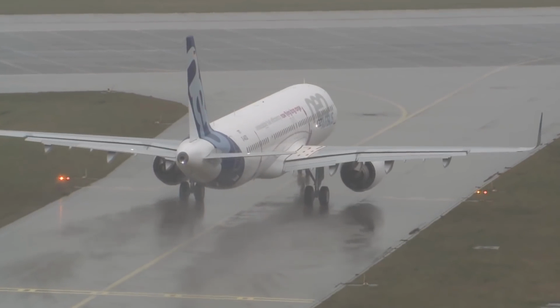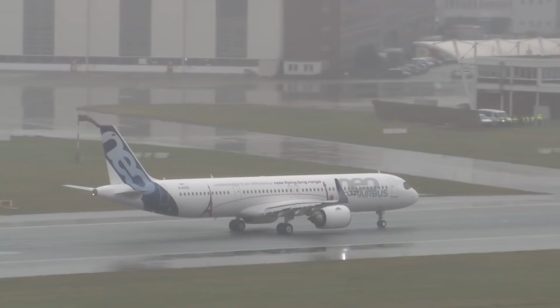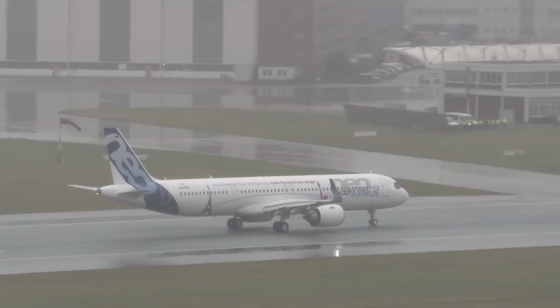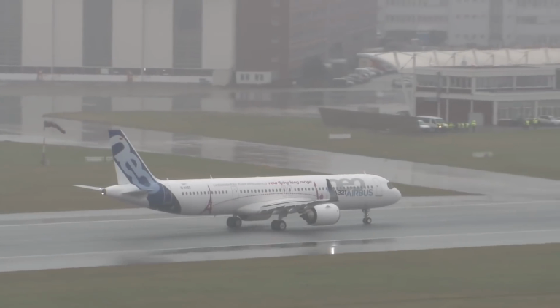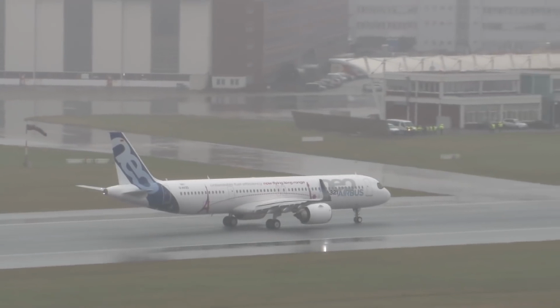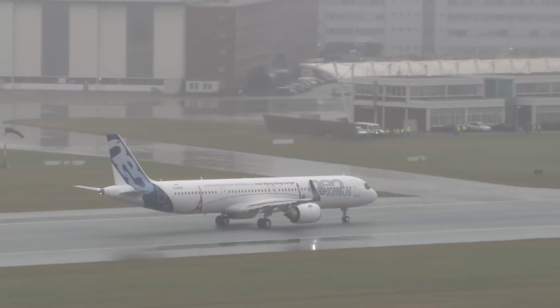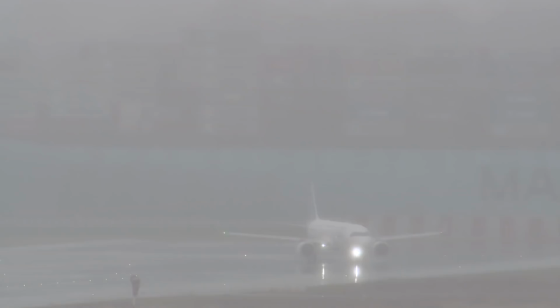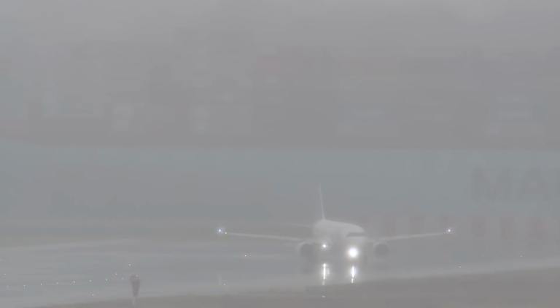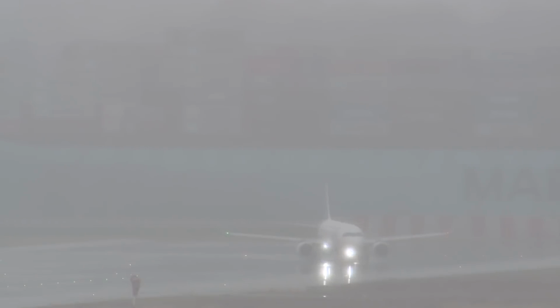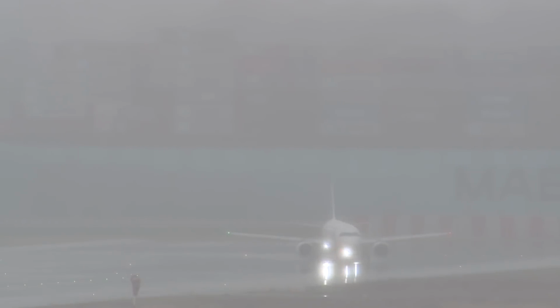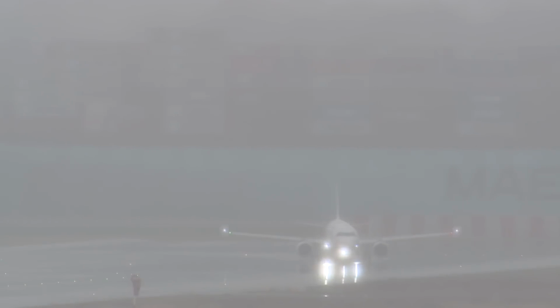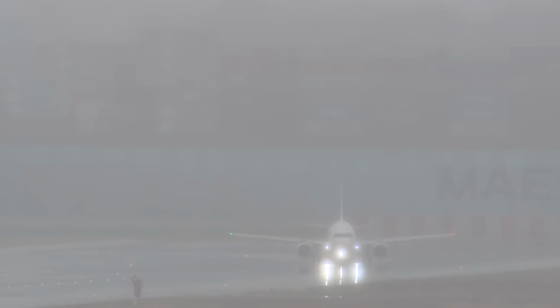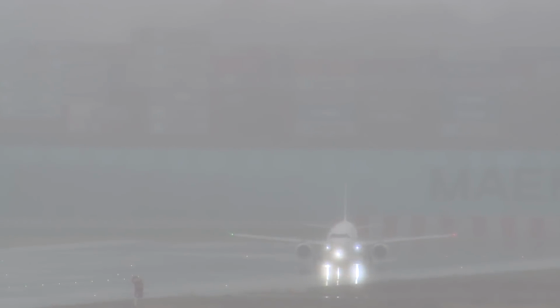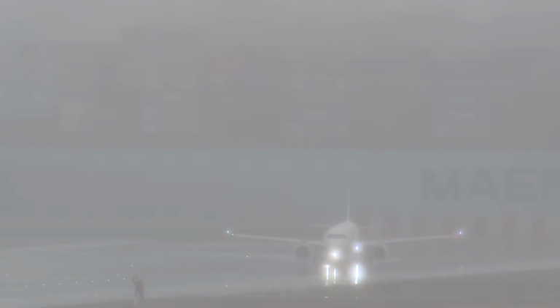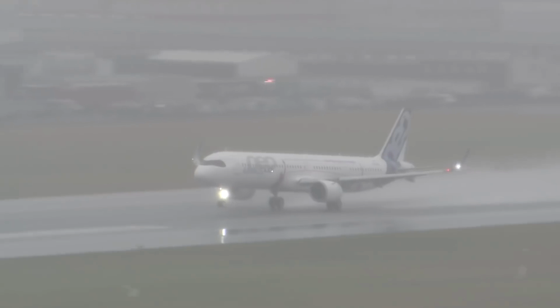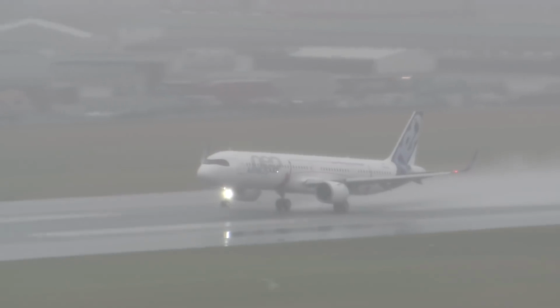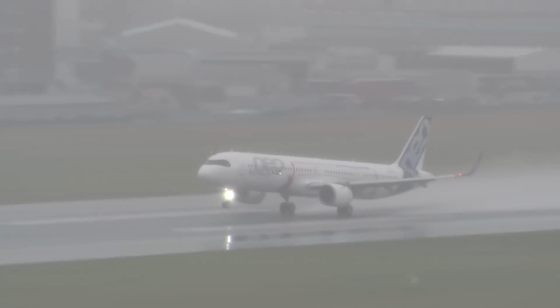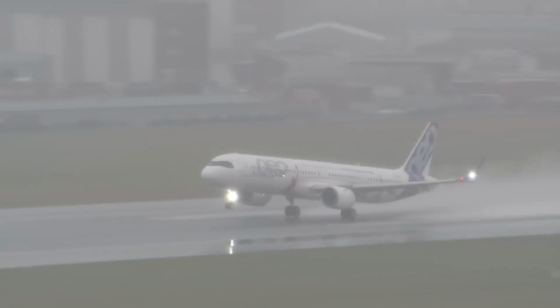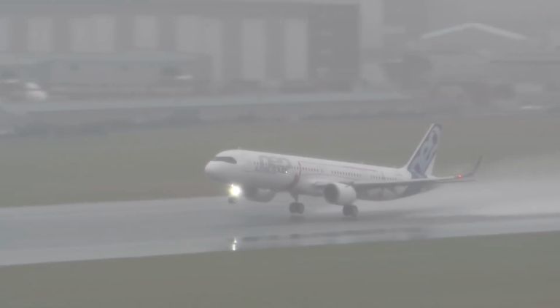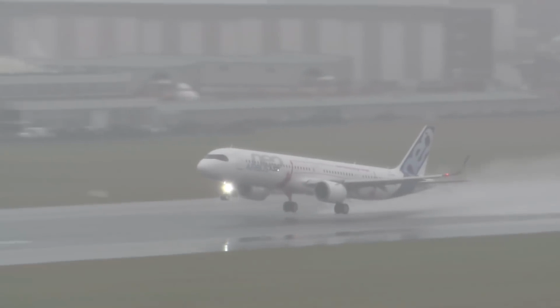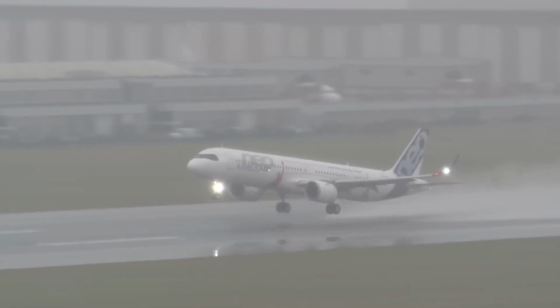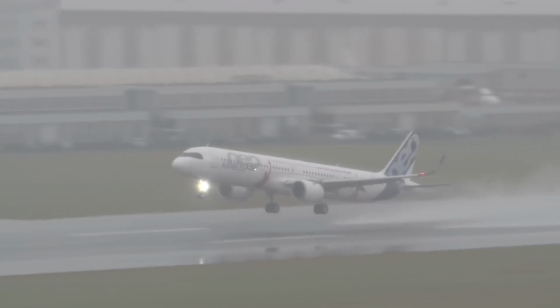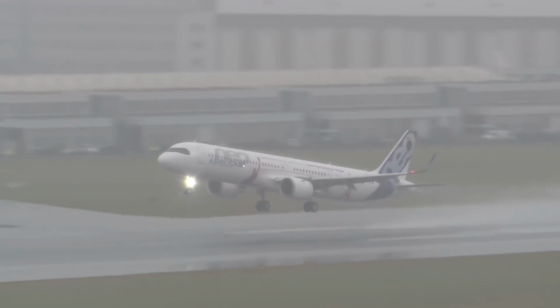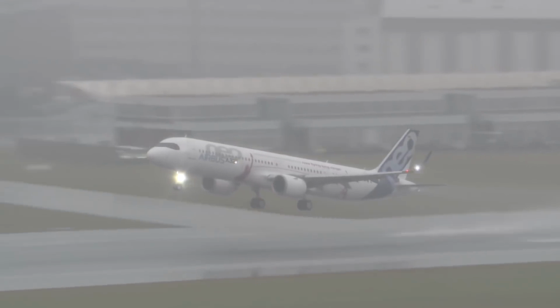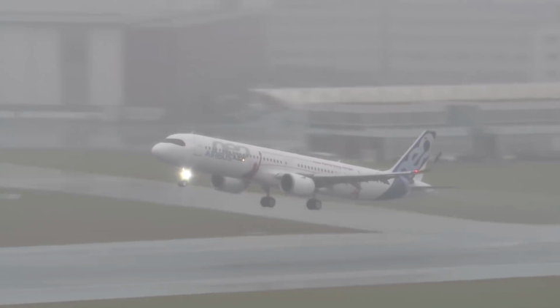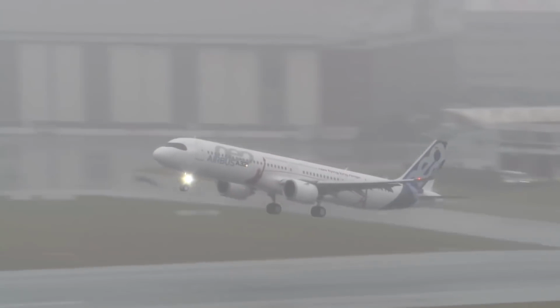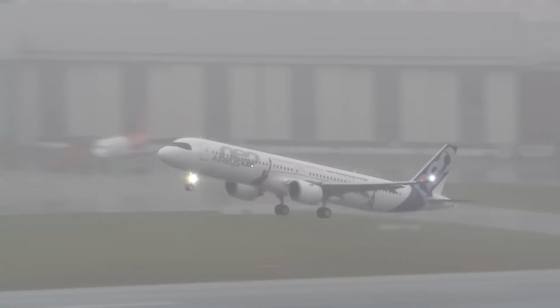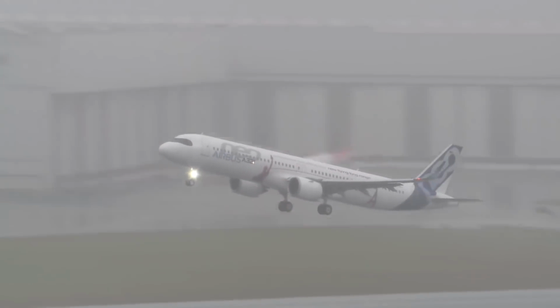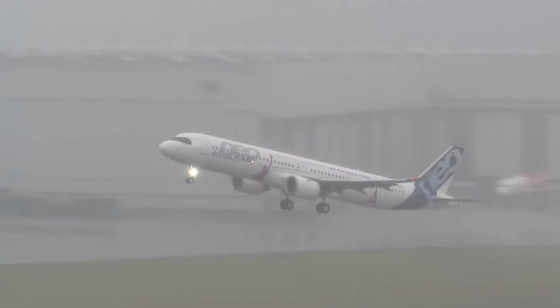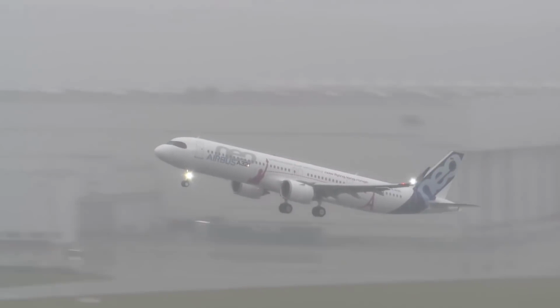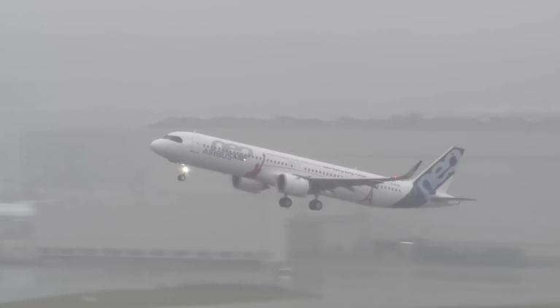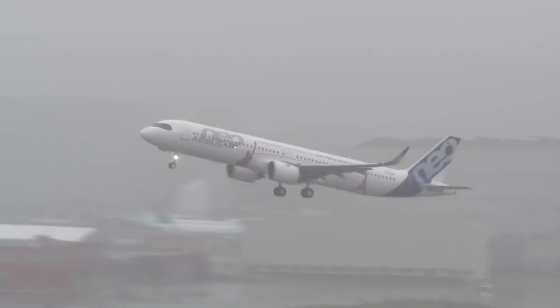If you are new to aviation, then you might not know what exactly the Airbus A321XLR is and why it is such a game-changing aircraft. Let's begin with the origin of the A321XLR design.